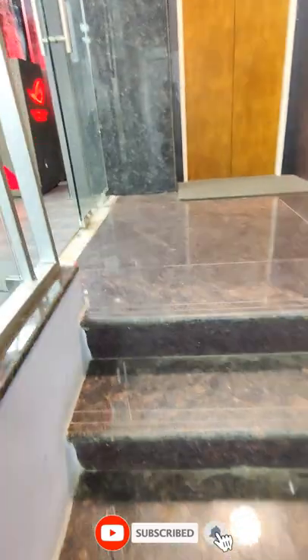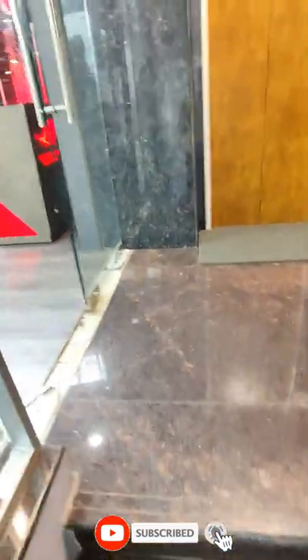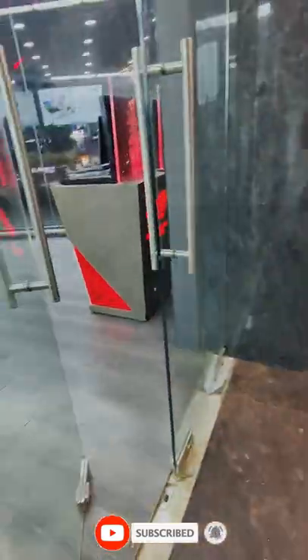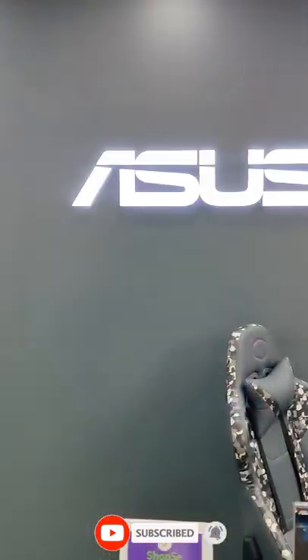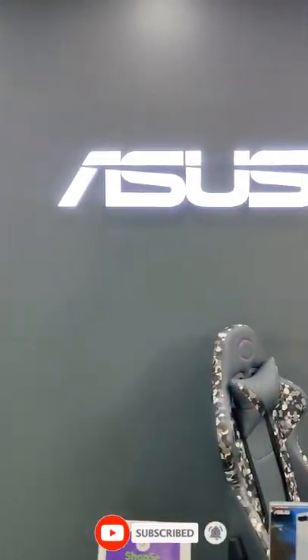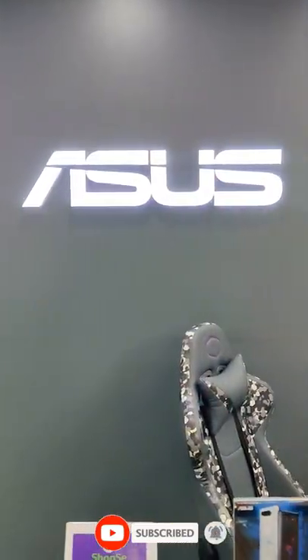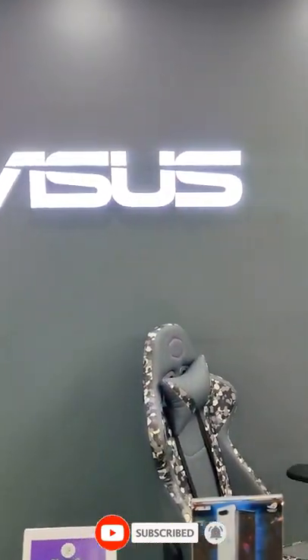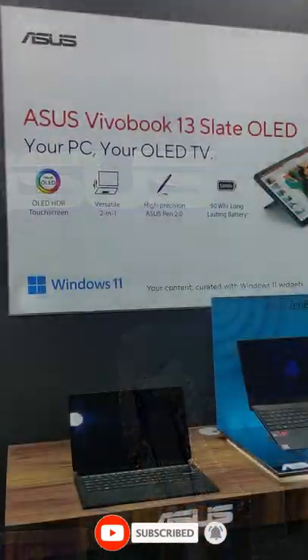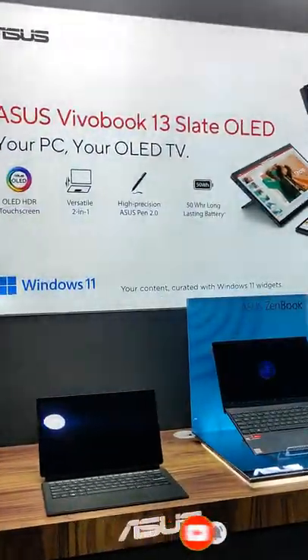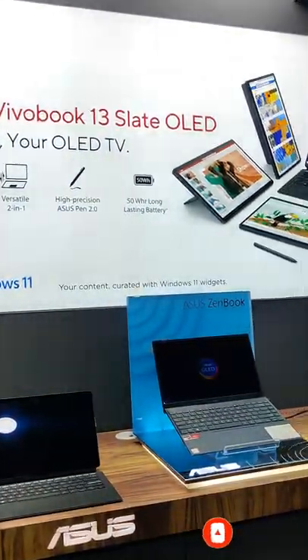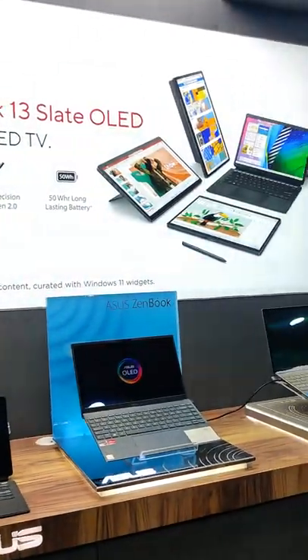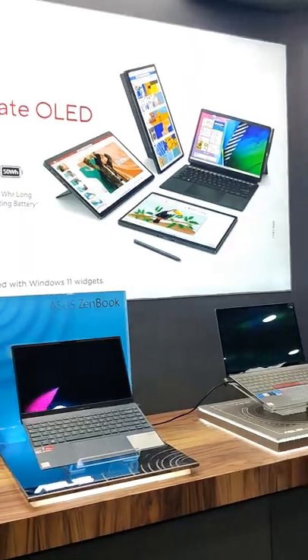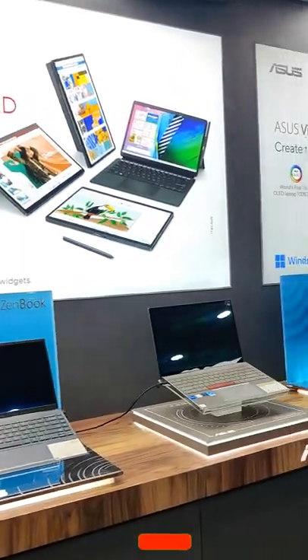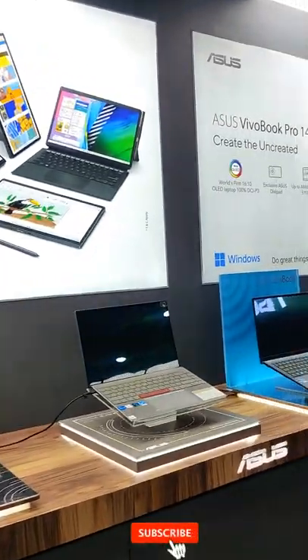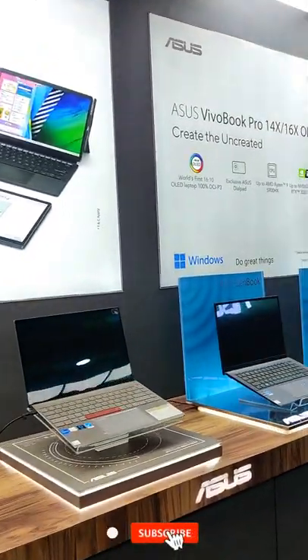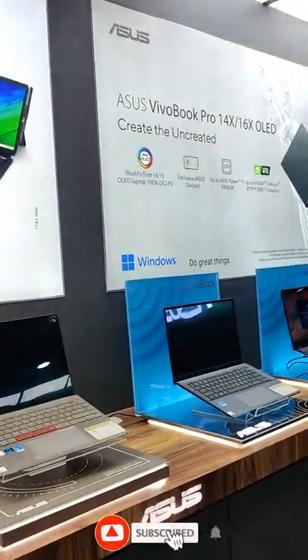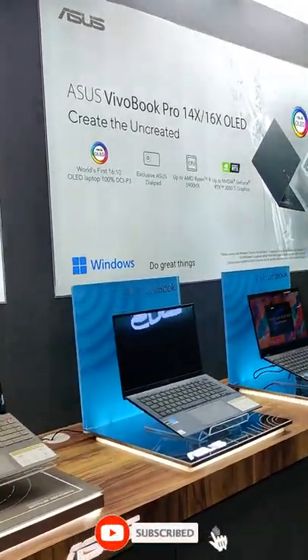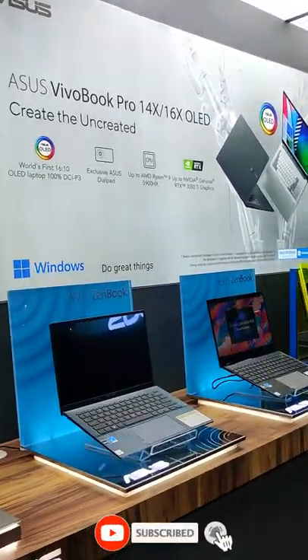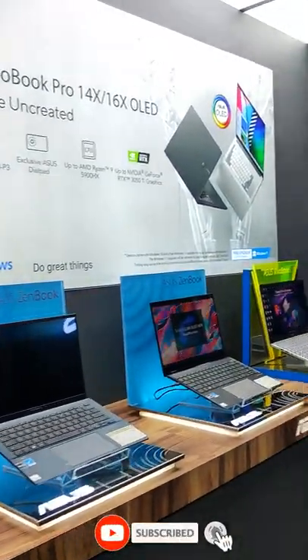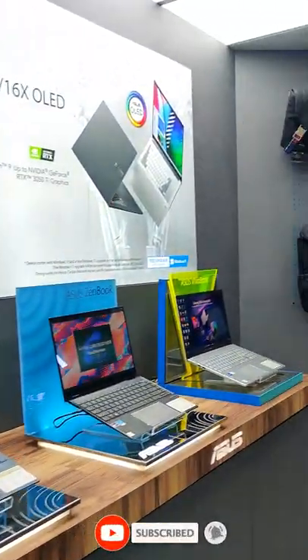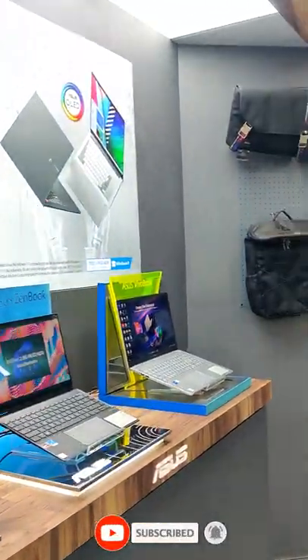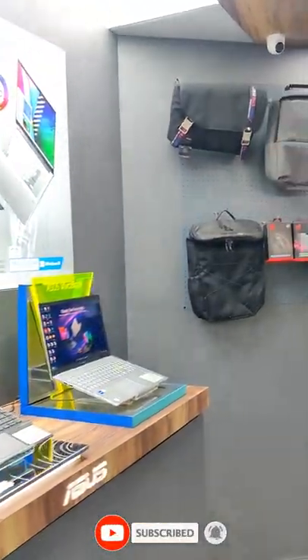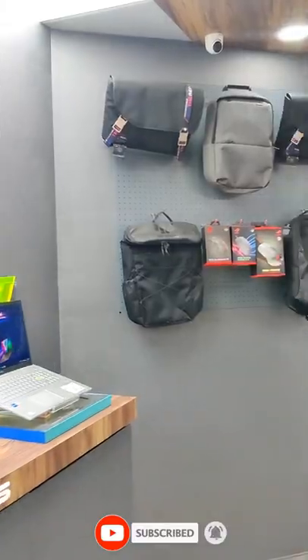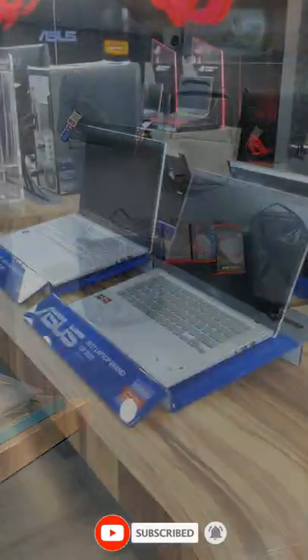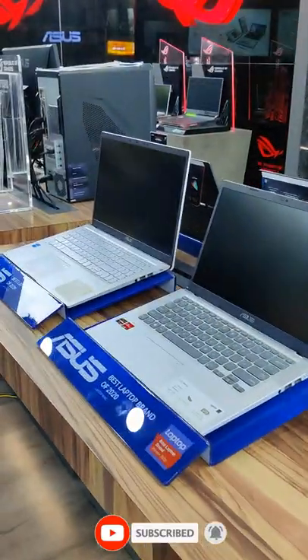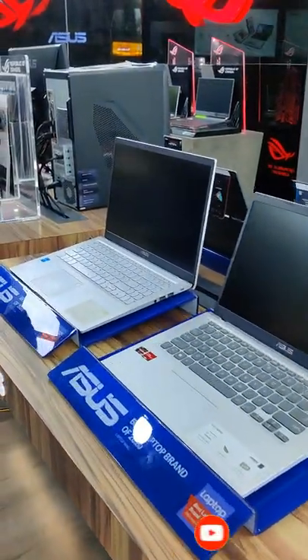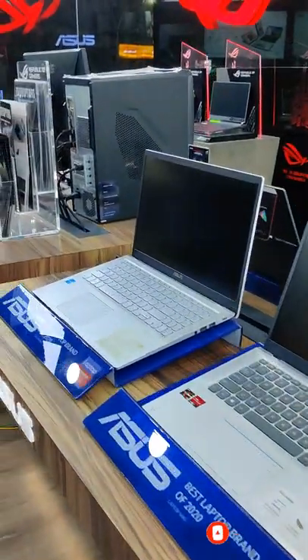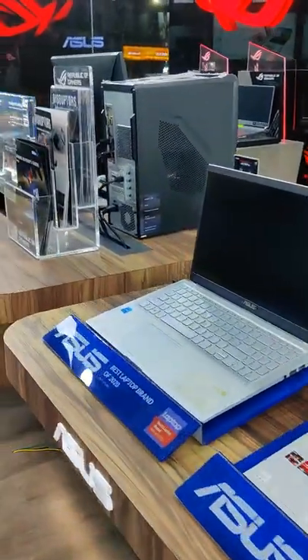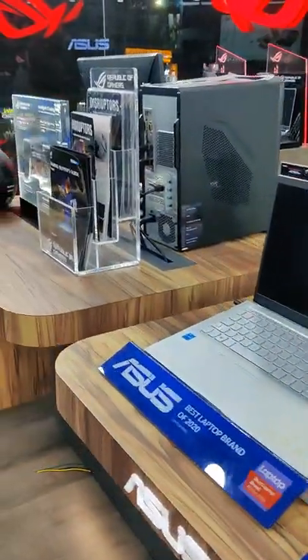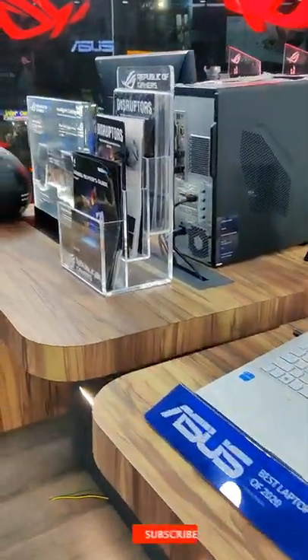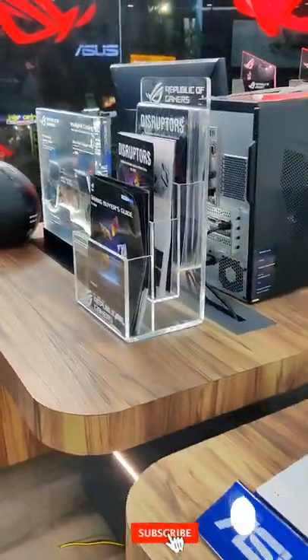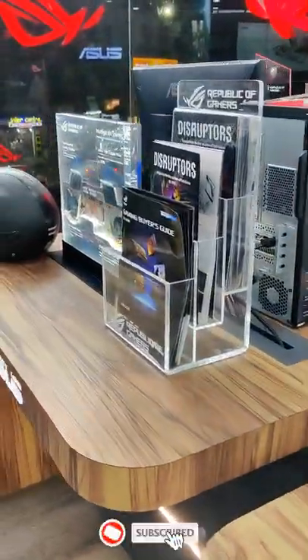This is an exclusive ASUS store room. There is a lot of variety of ASUS laptops: Vivobook, Zenbook, TUF series, ROG series, ROG desktop, Windows Surface laptops, gaming laptops, notebook laptops, and more.